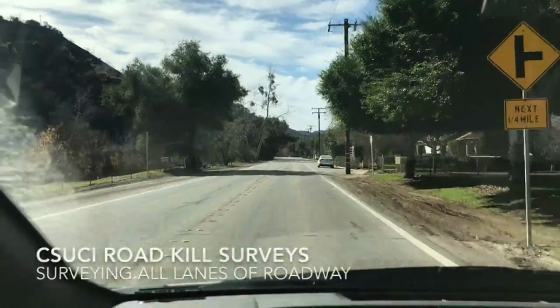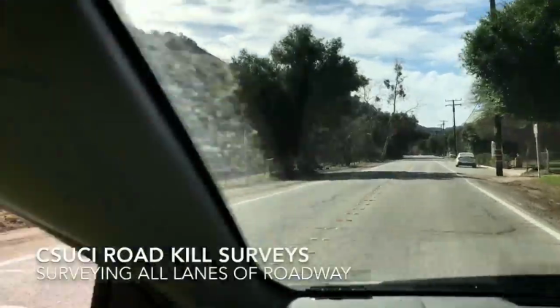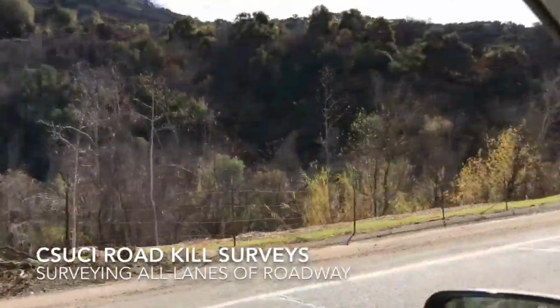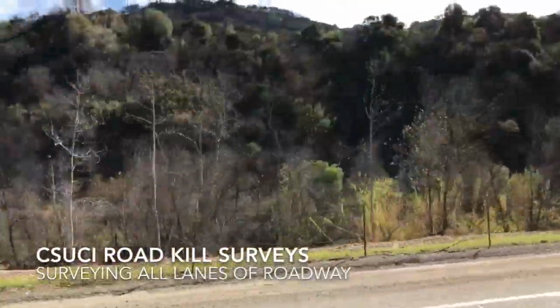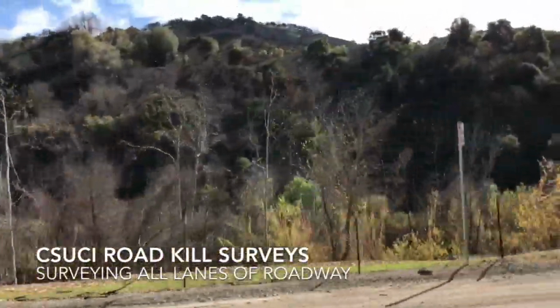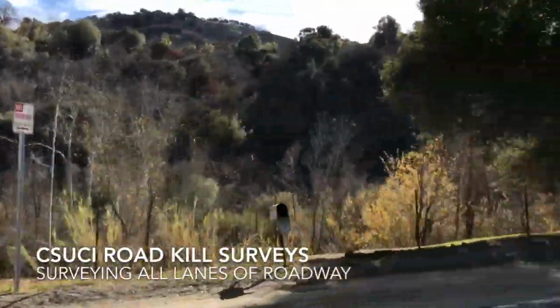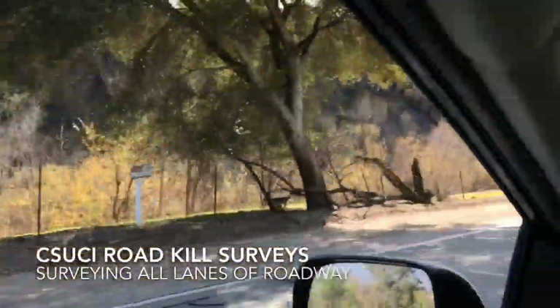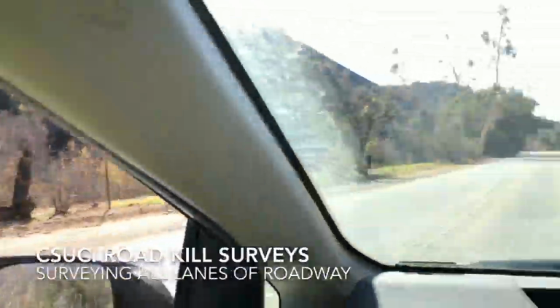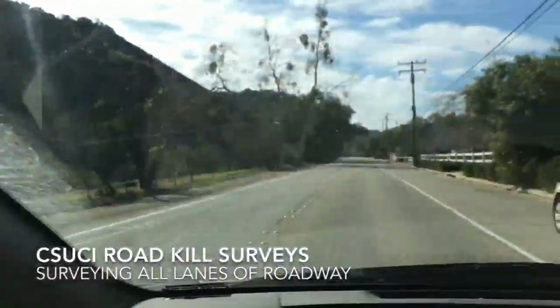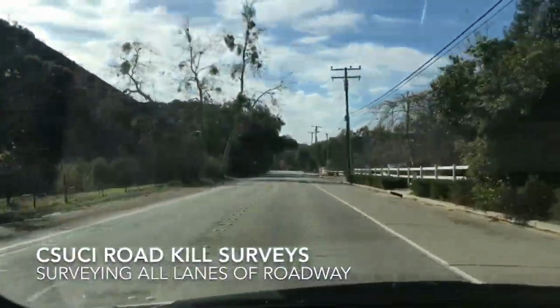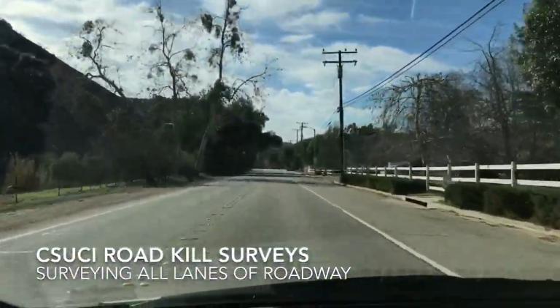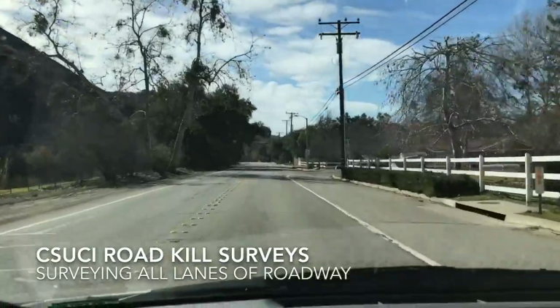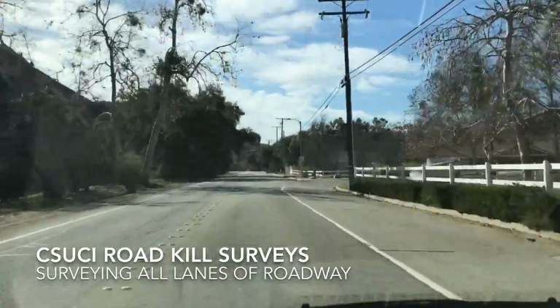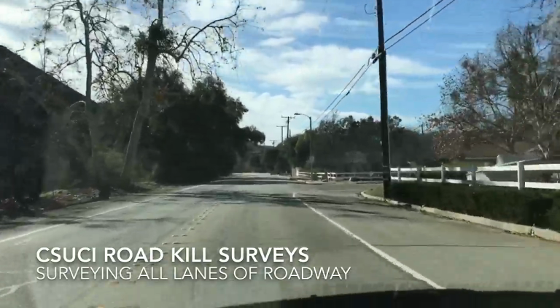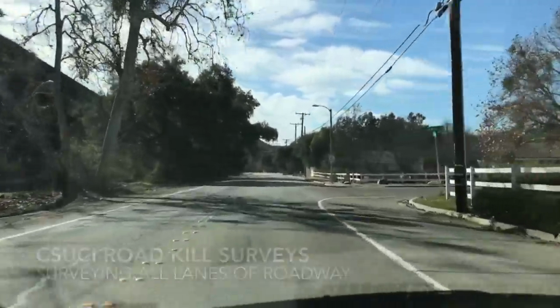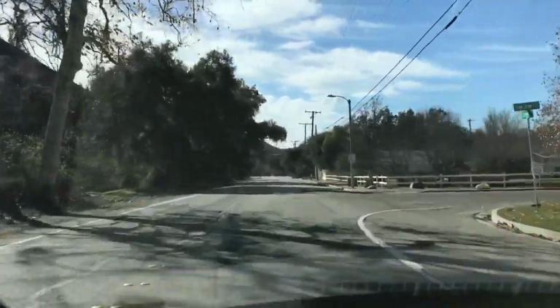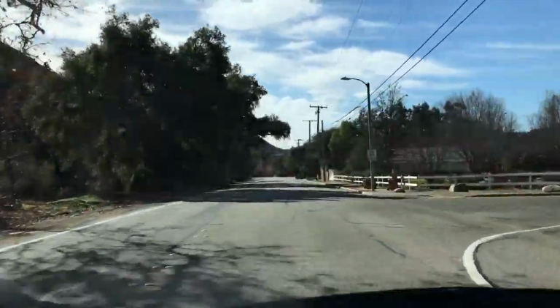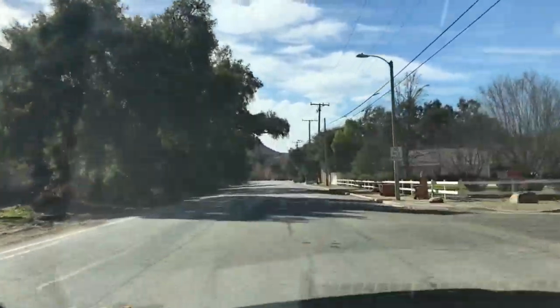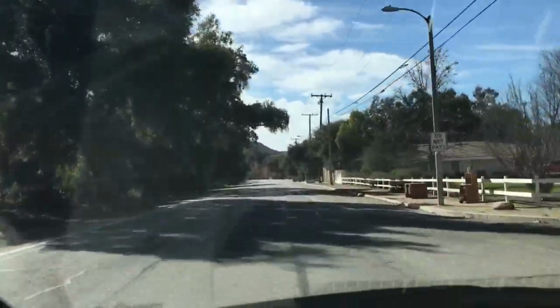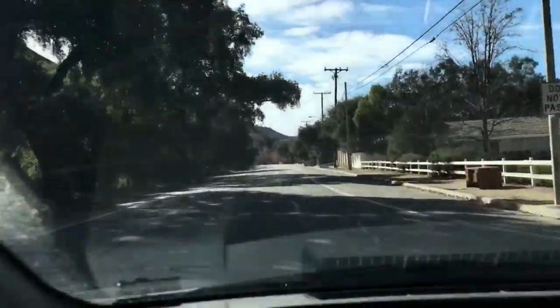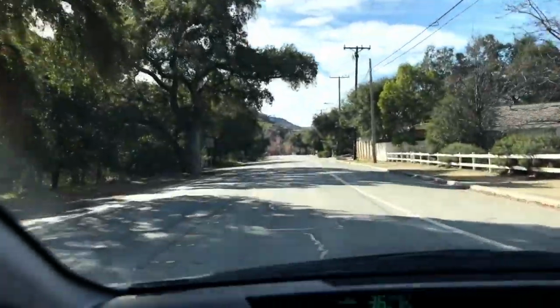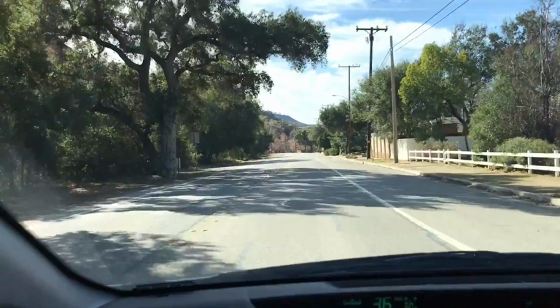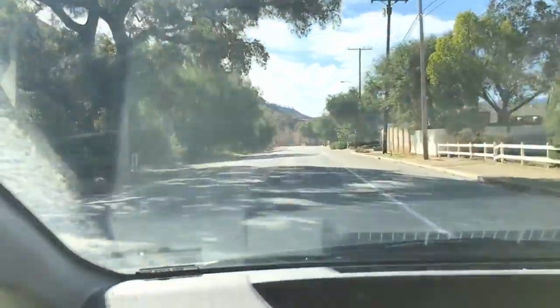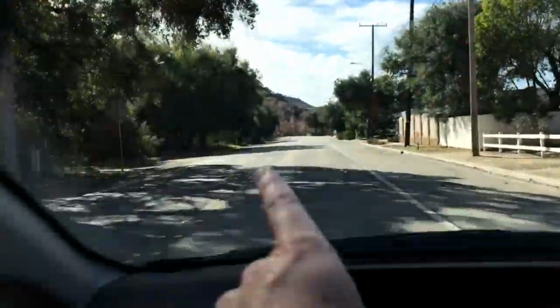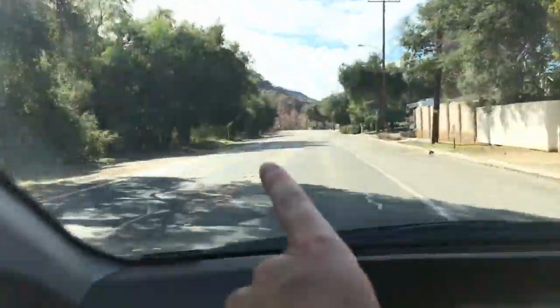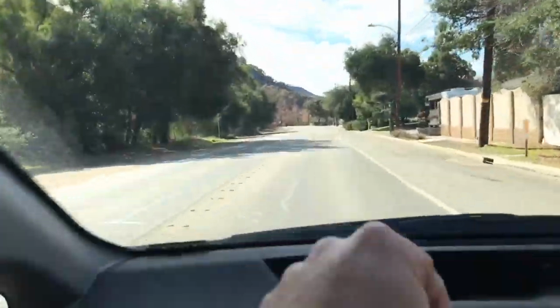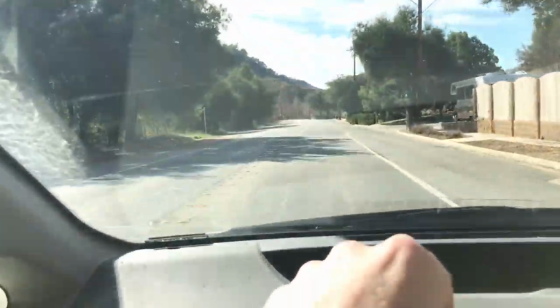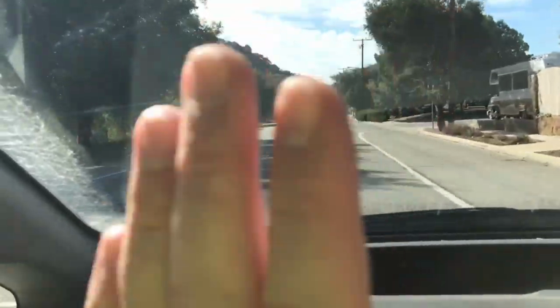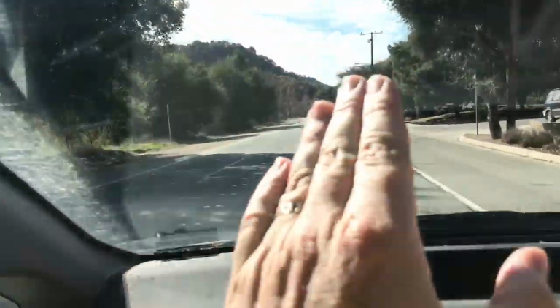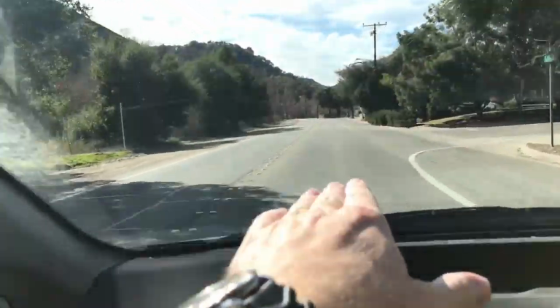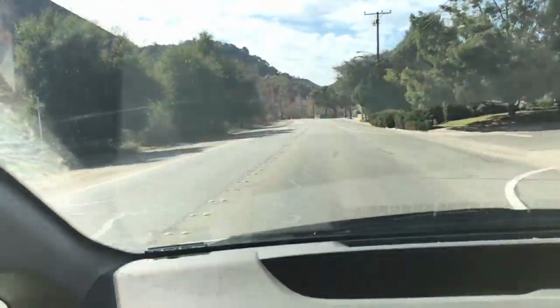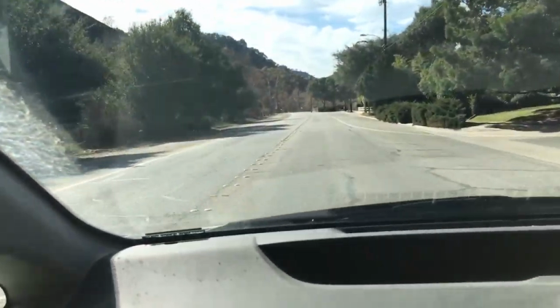We're driving on Old Creek Road in Ojai and I'm doing a roadkill survey. This is a road segment where I can see both sides — both lanes of the road — so I can just drive one pass through and be done.